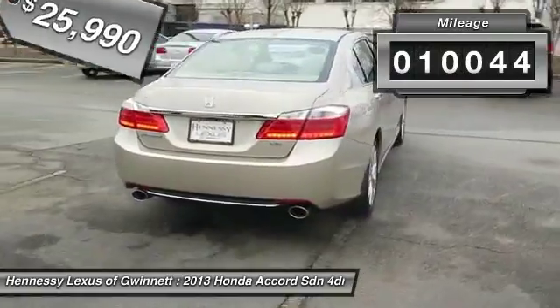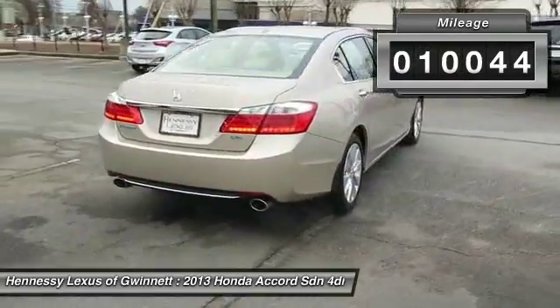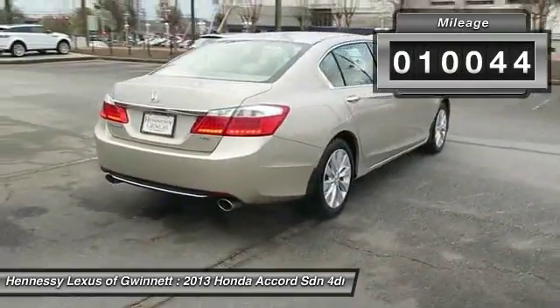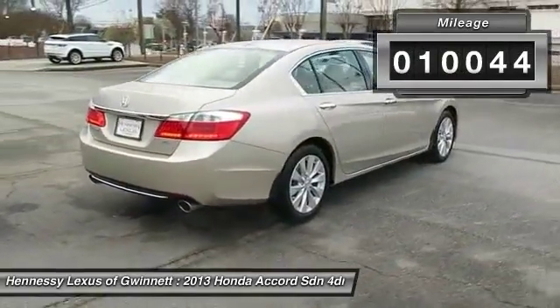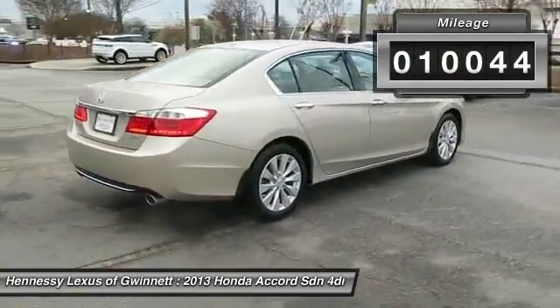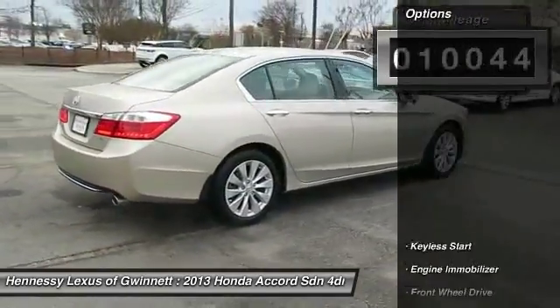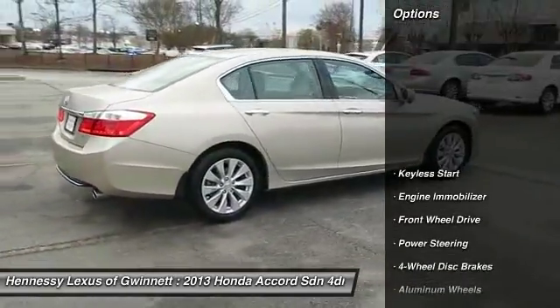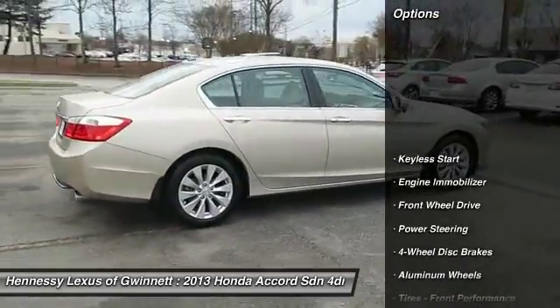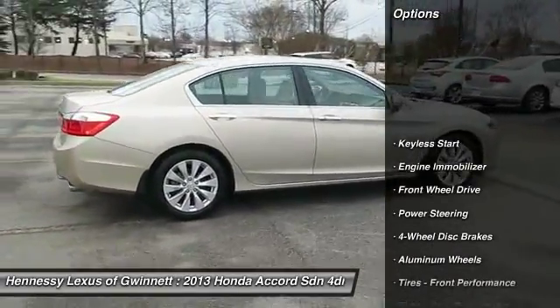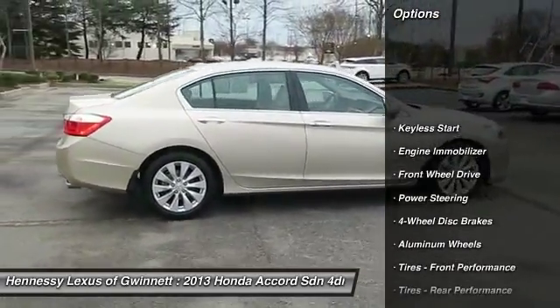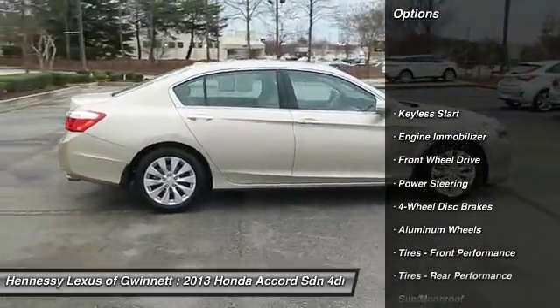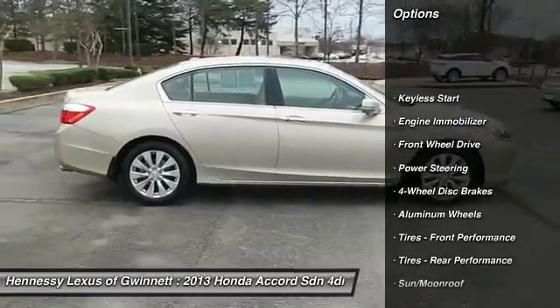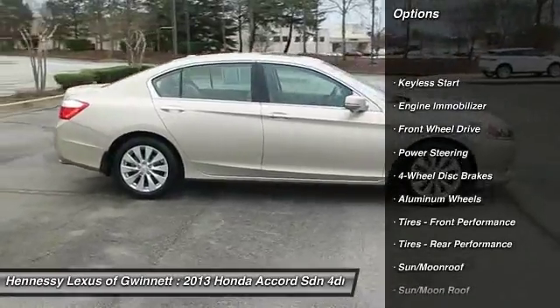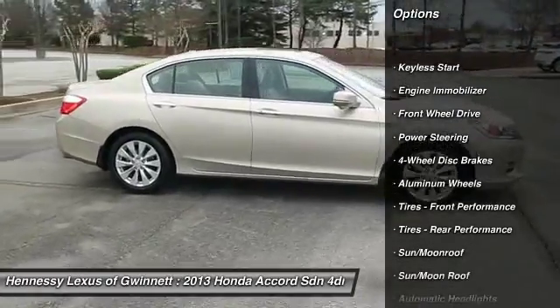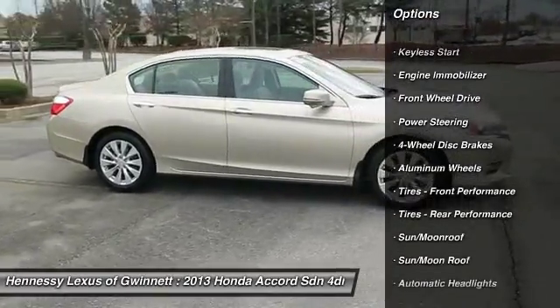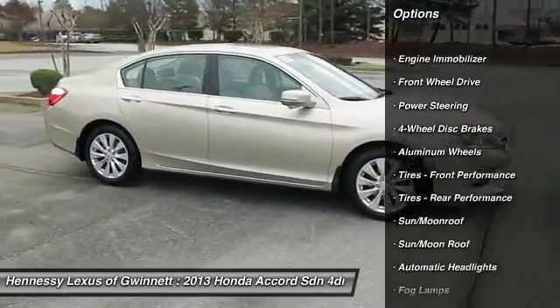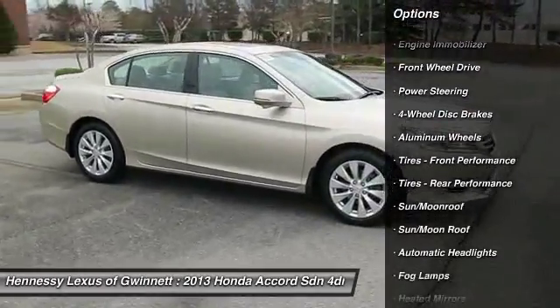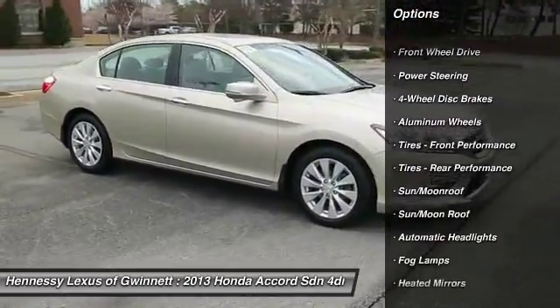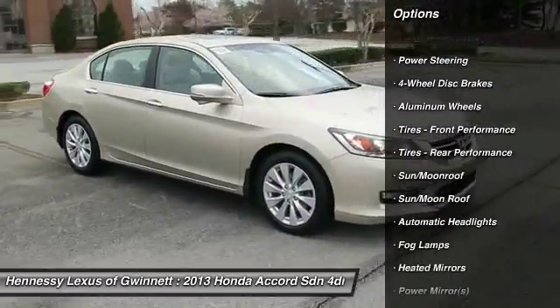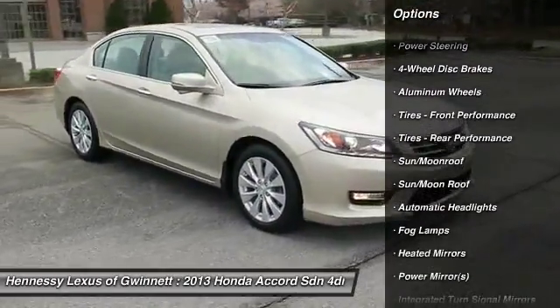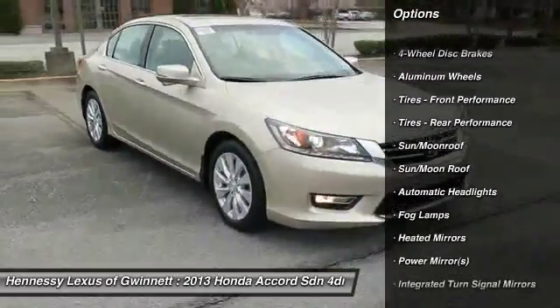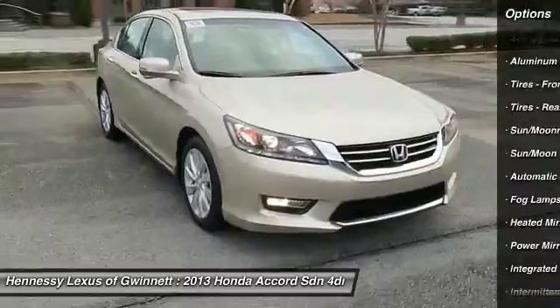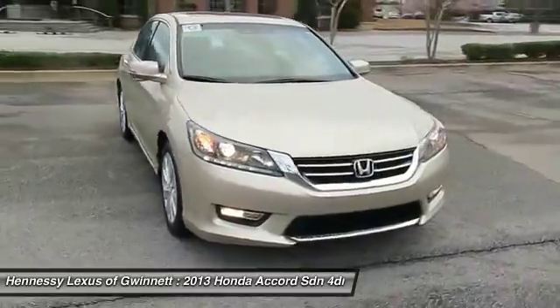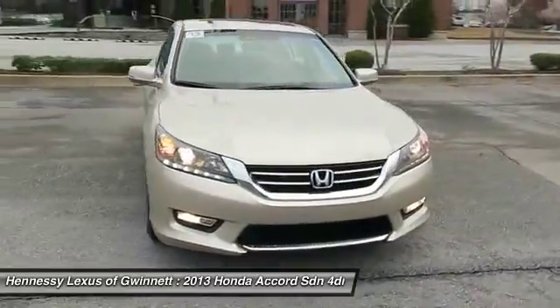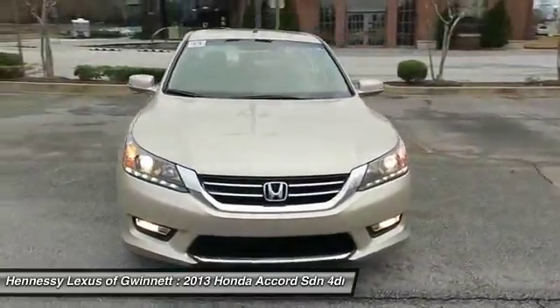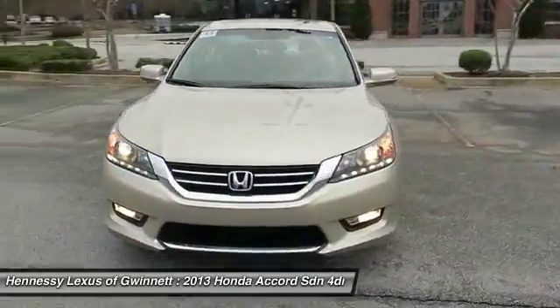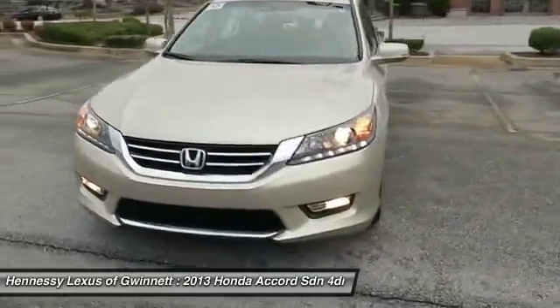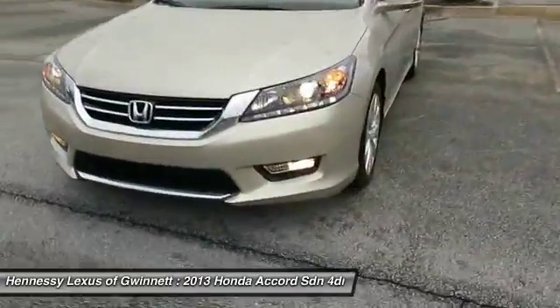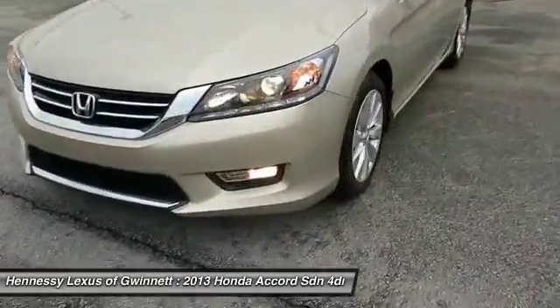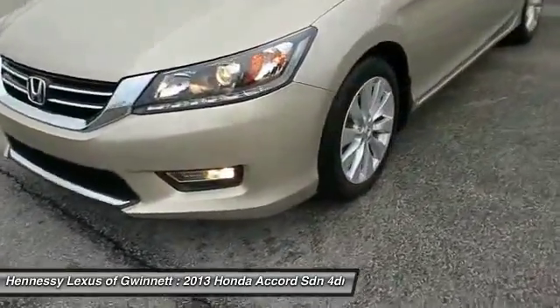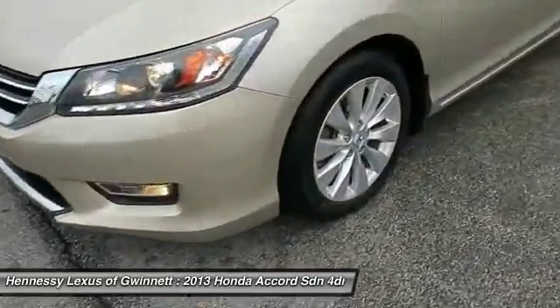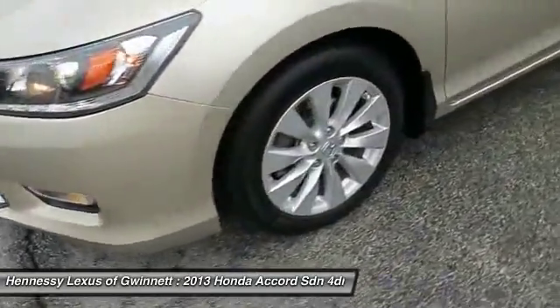Here are some of this vehicle's great options: steering wheel audio controls, power passenger seat, navigation system, adjustable steering wheel, power steering, cruise control, floor mats, keyless start, four-wheel disc brakes, and aluminum wheels.